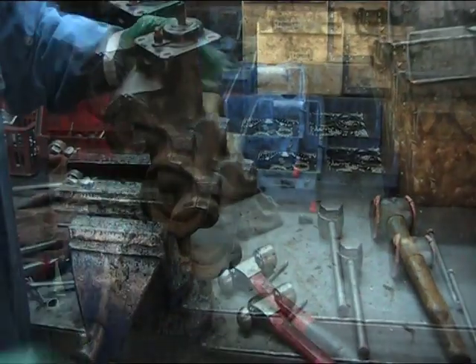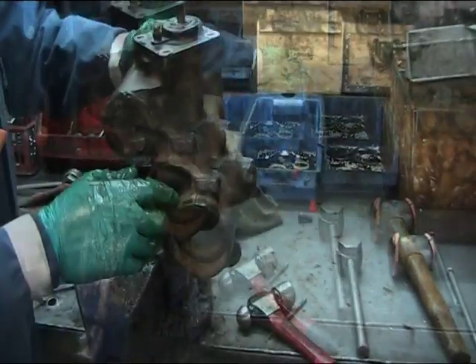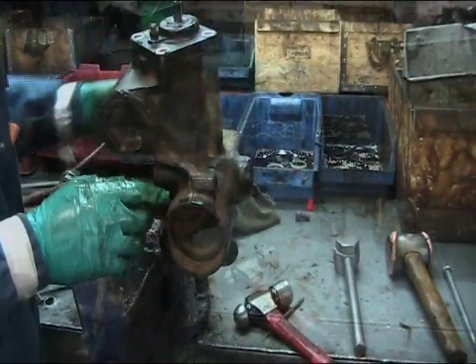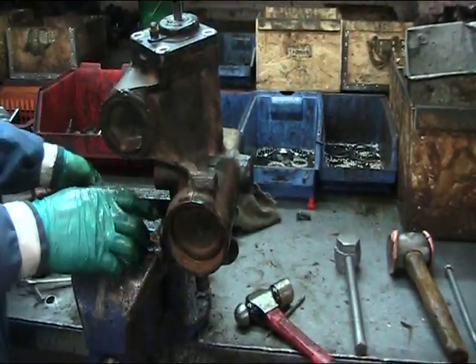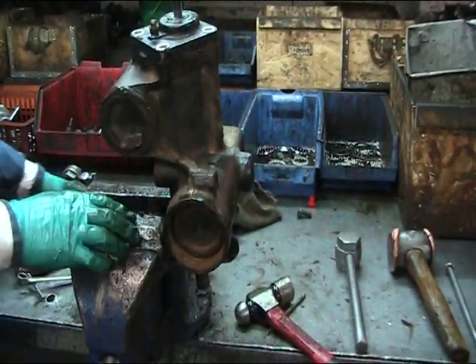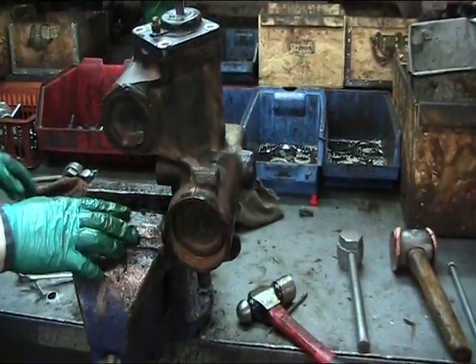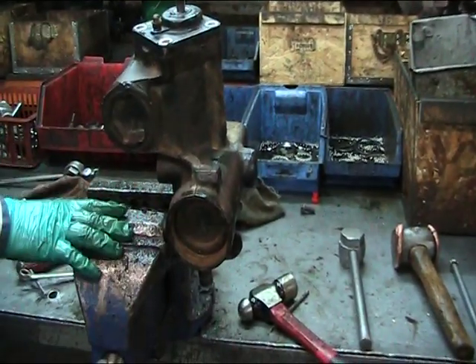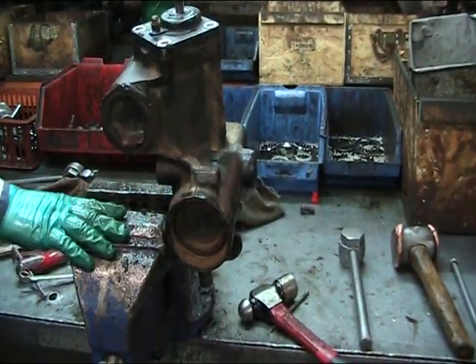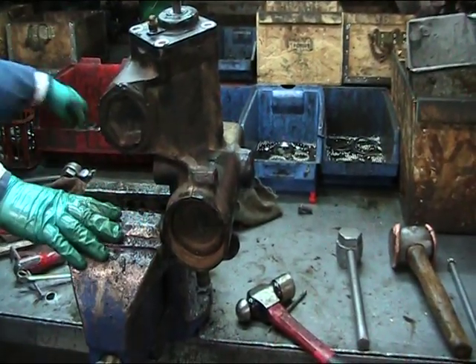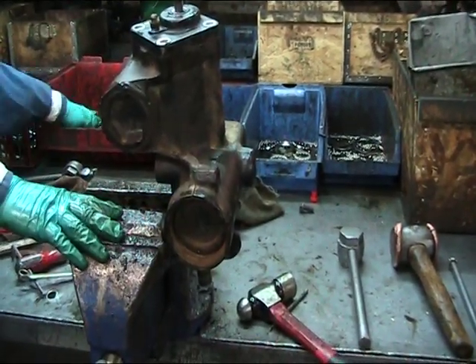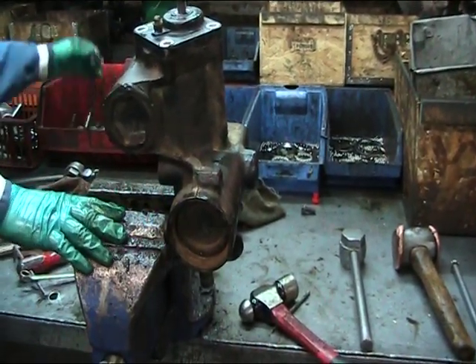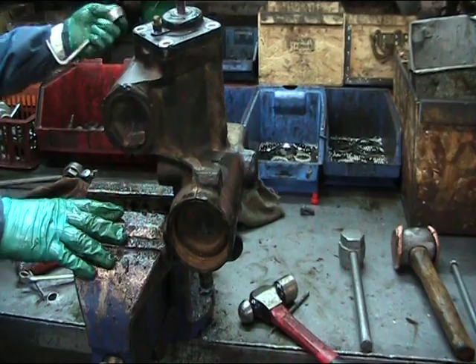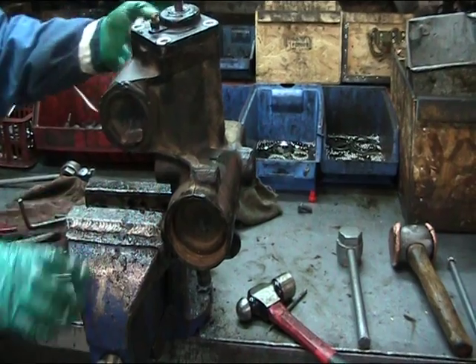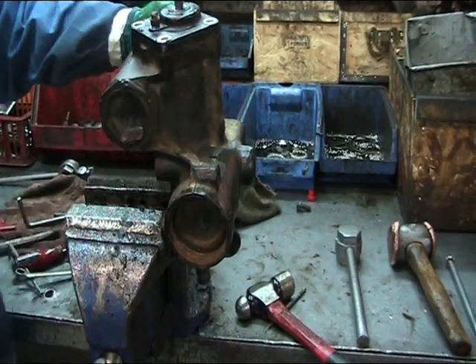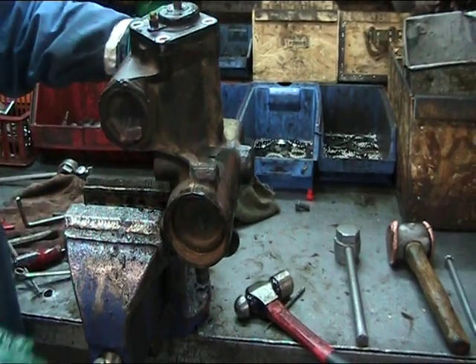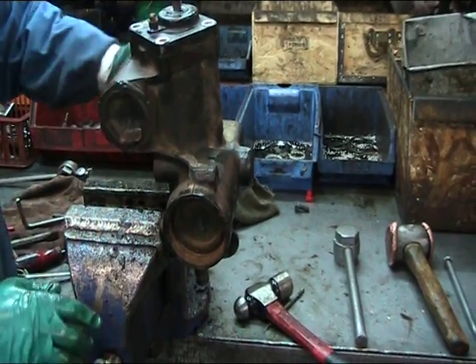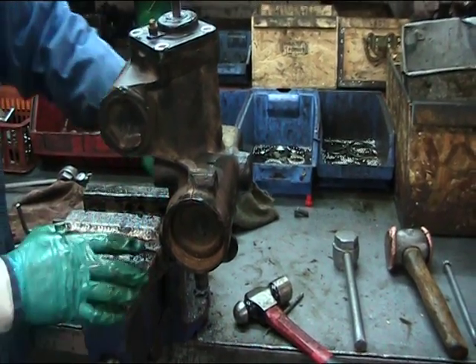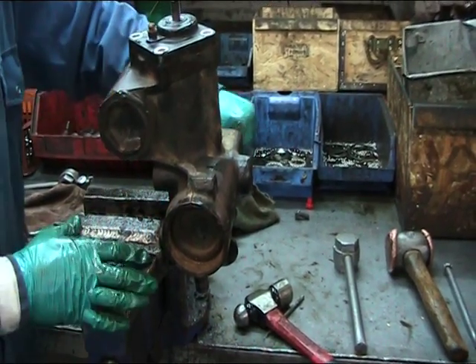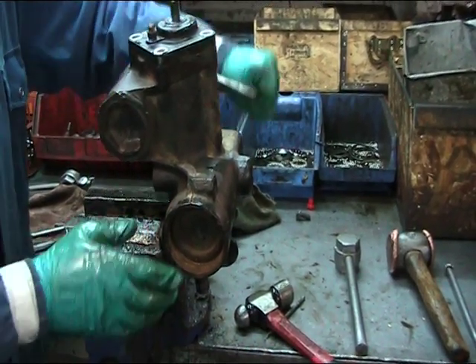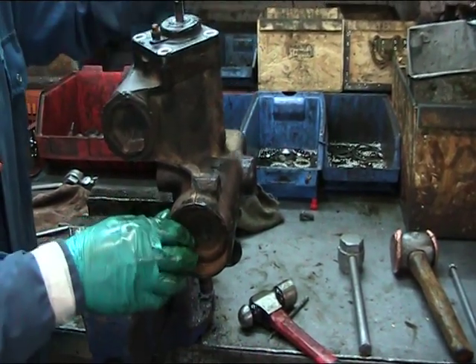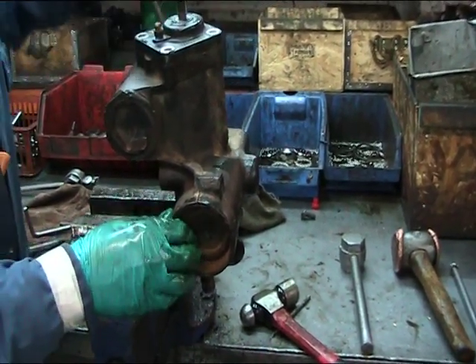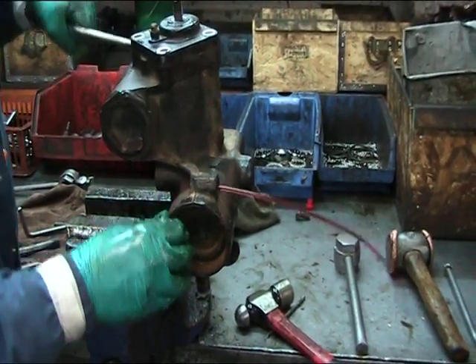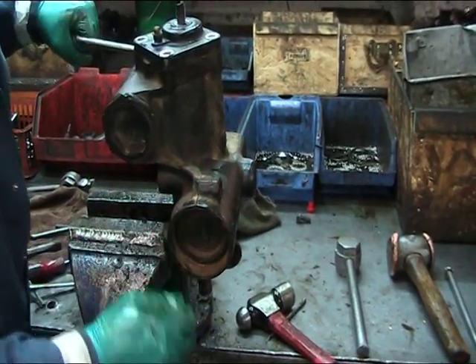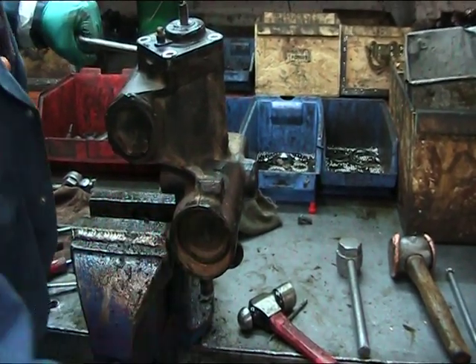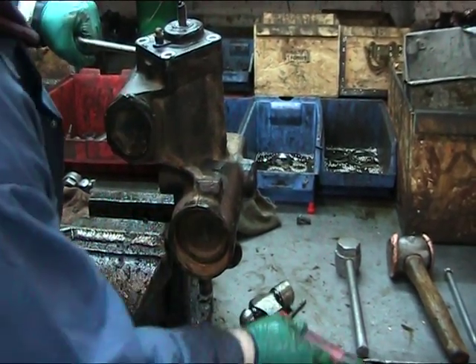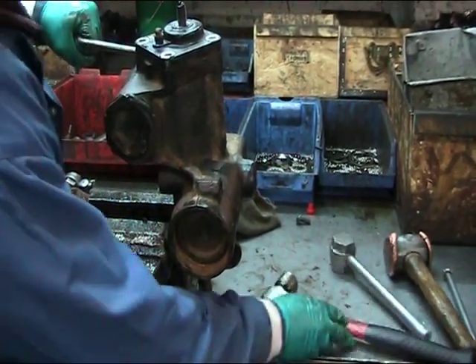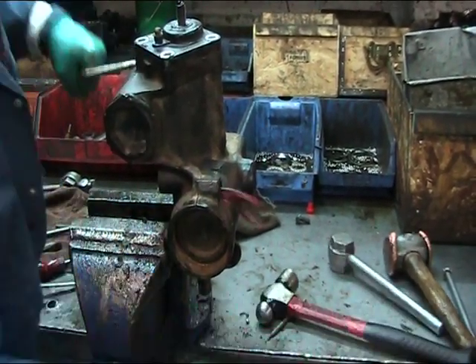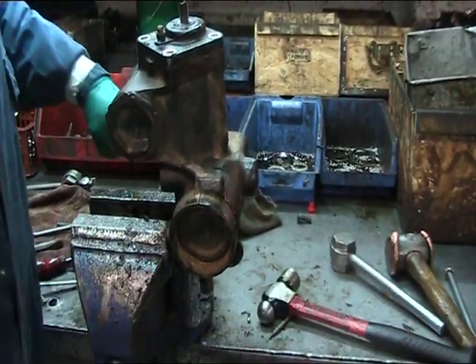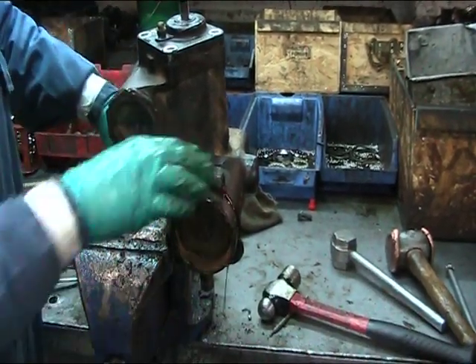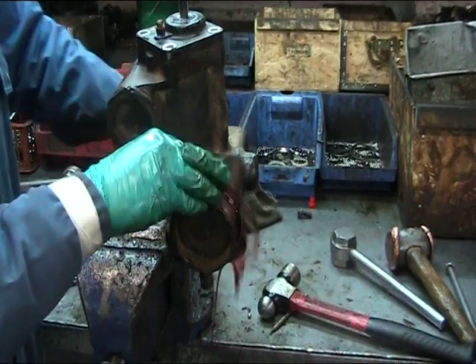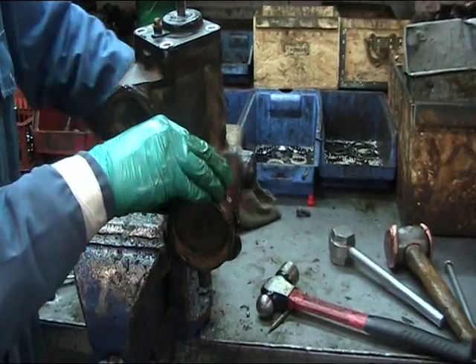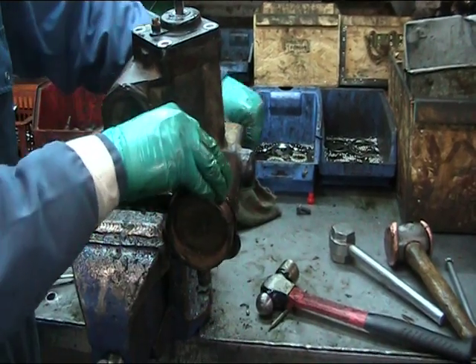This is definitely the messiest part of the process. However, it's a fundamental starting point in order to be able to fully assess the condition of all components.